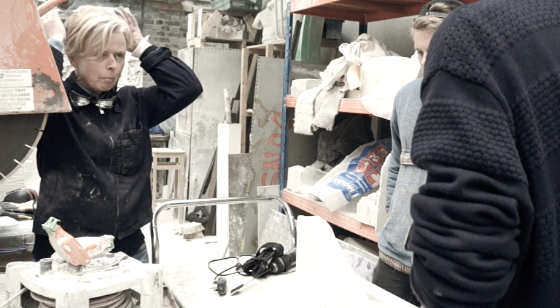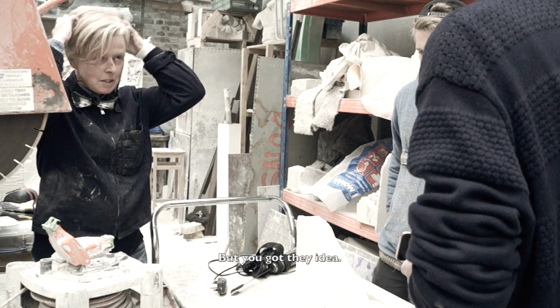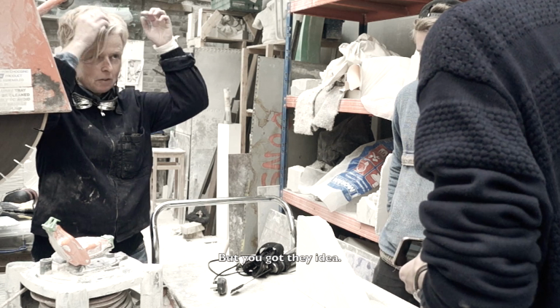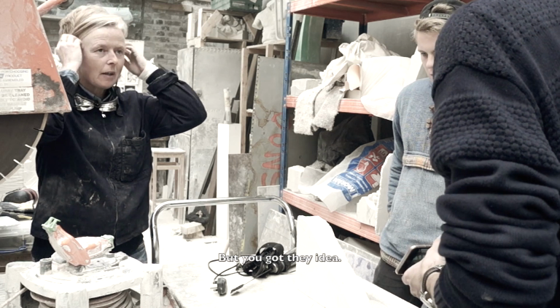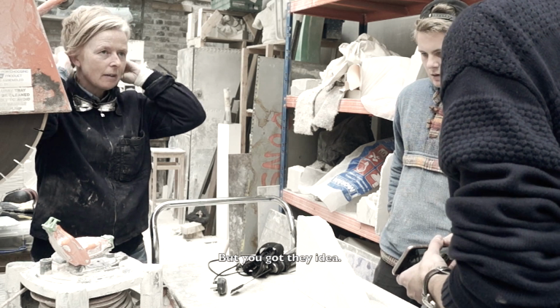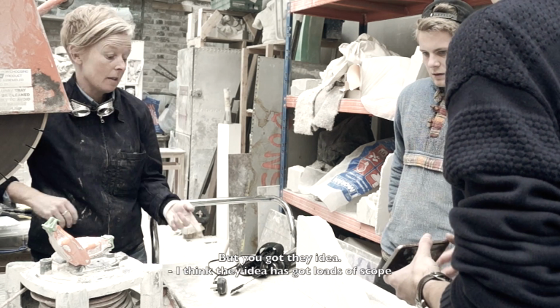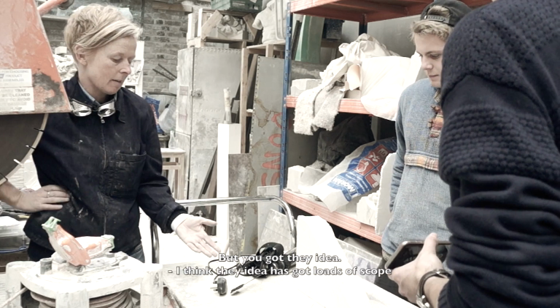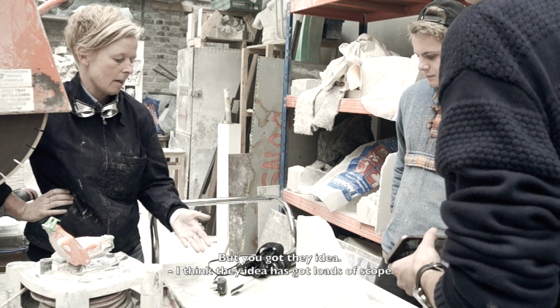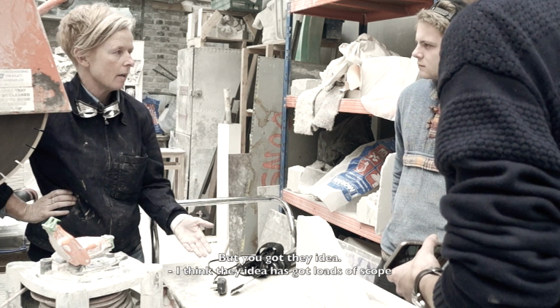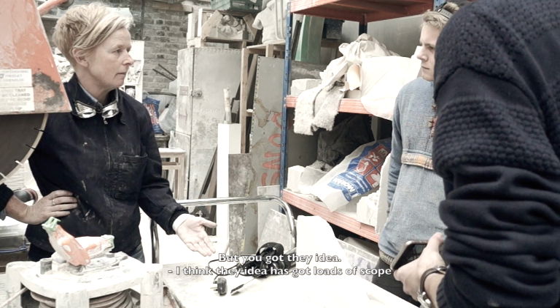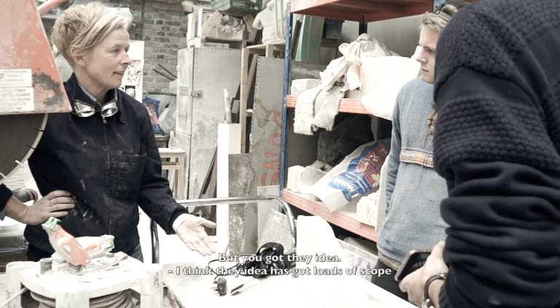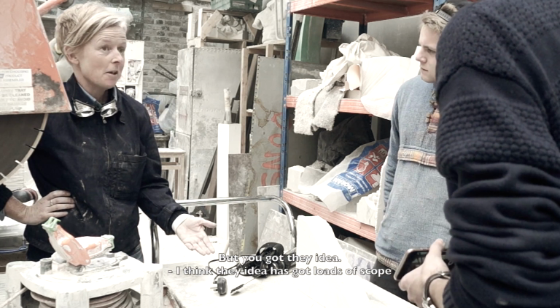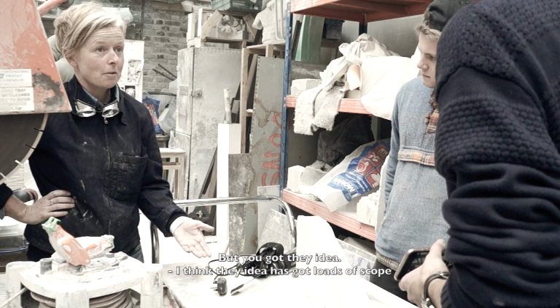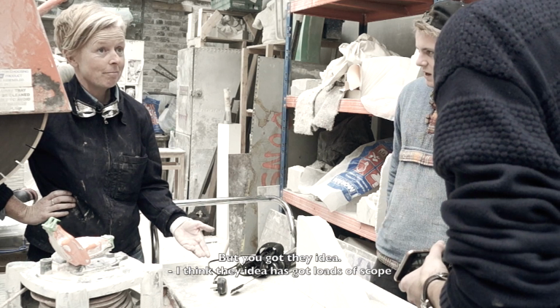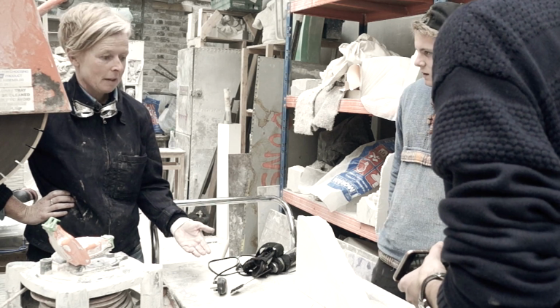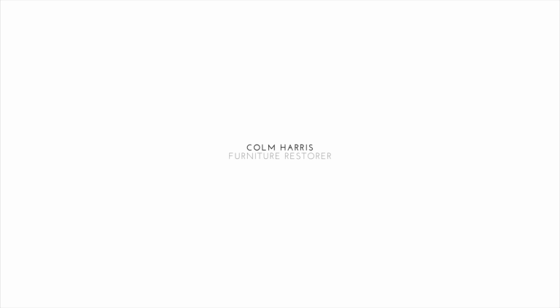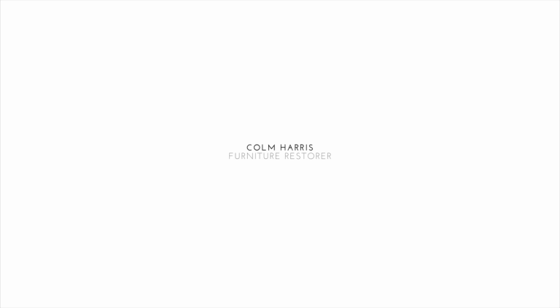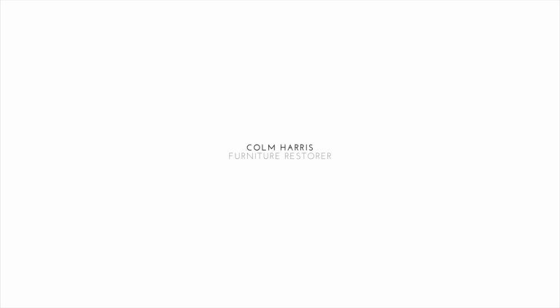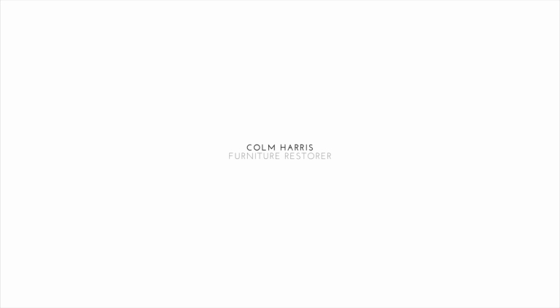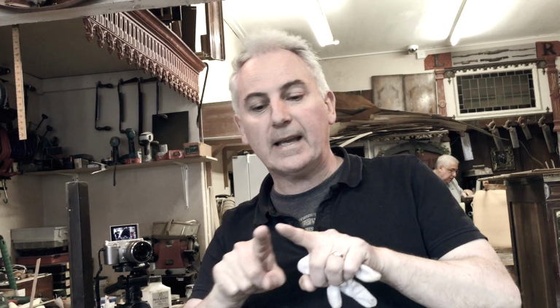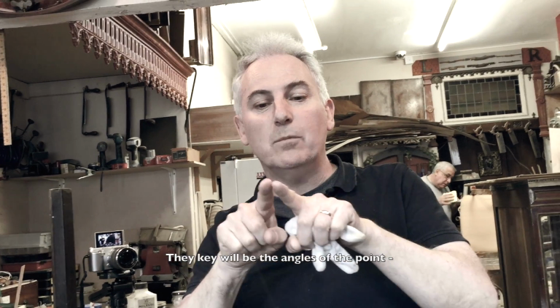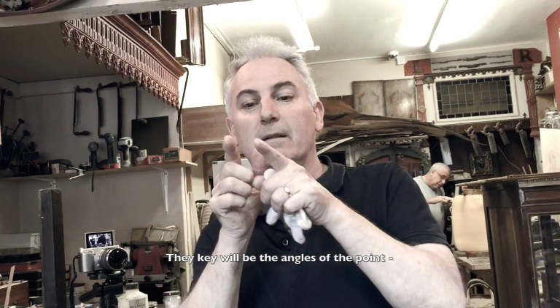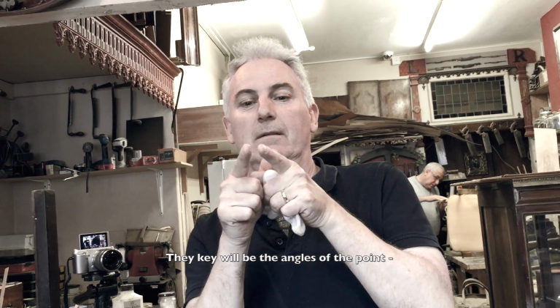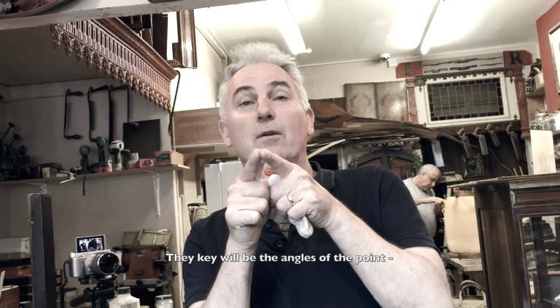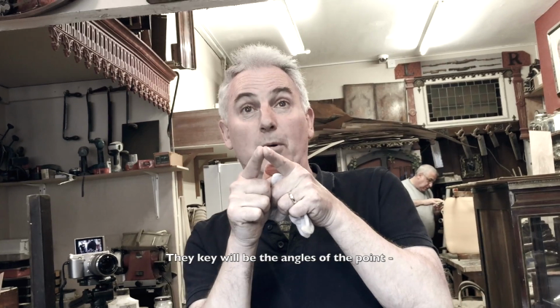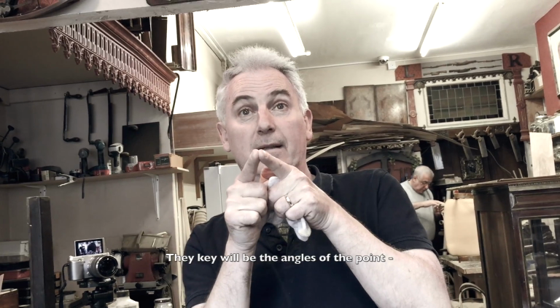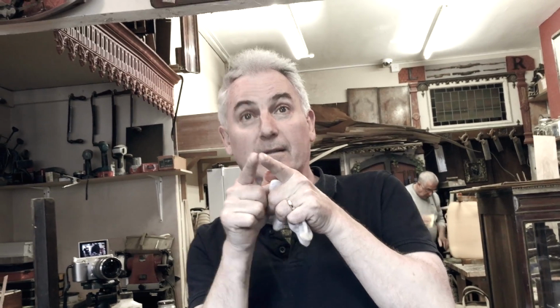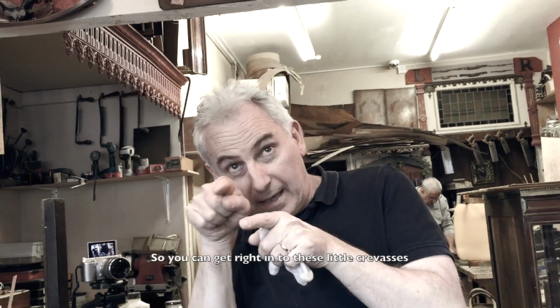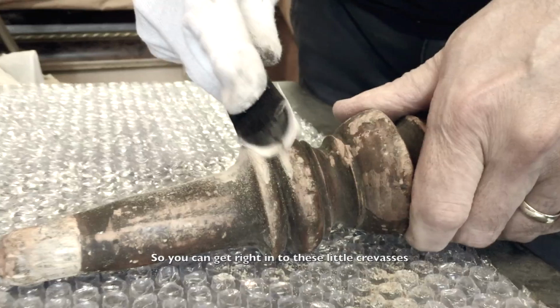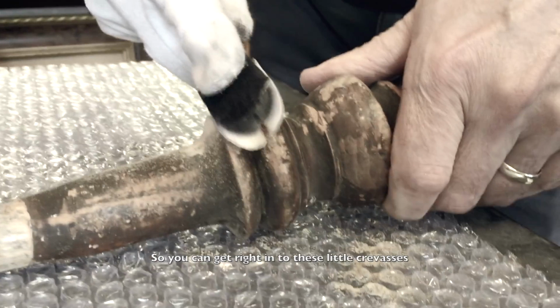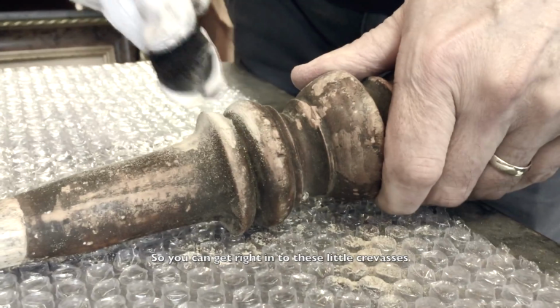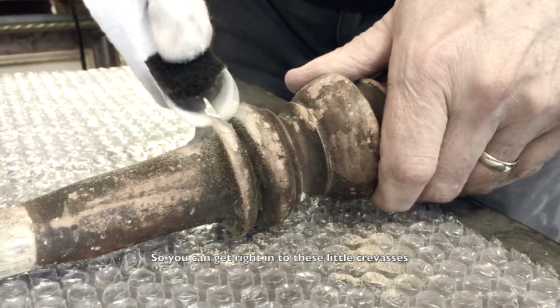You've got the idea. I think the idea has got loads of scope. The key will be the angles of the point, so you can get right into these little crevices.